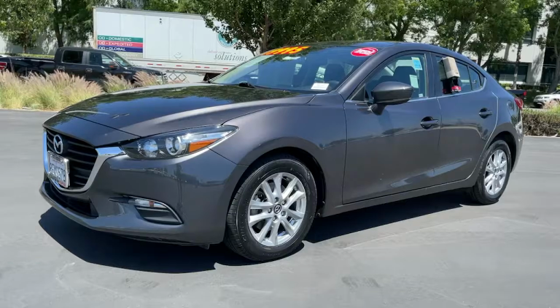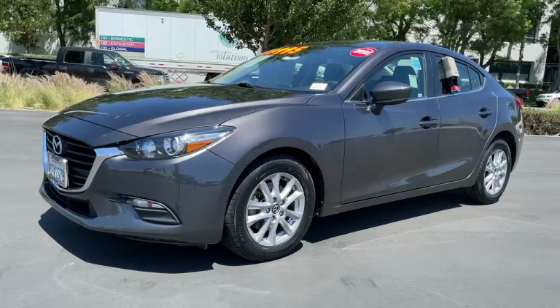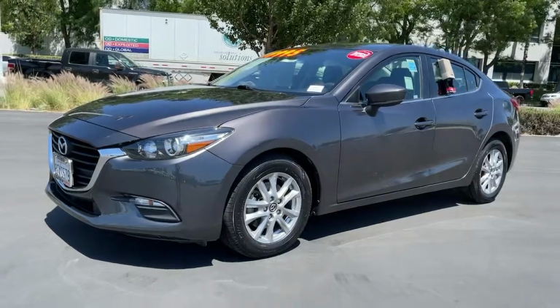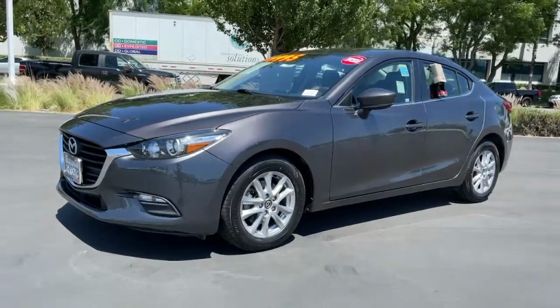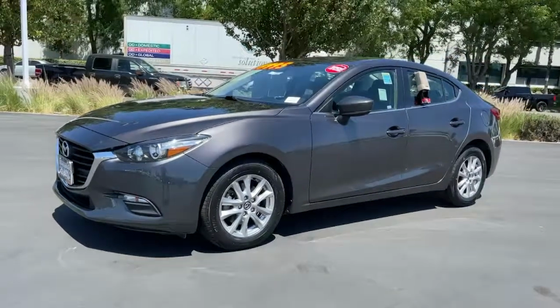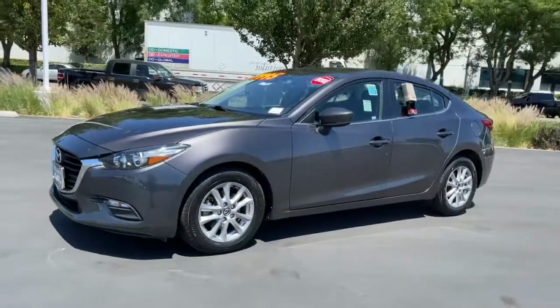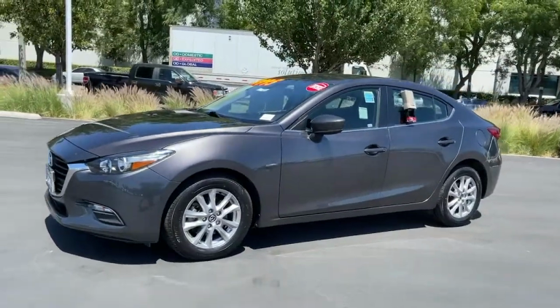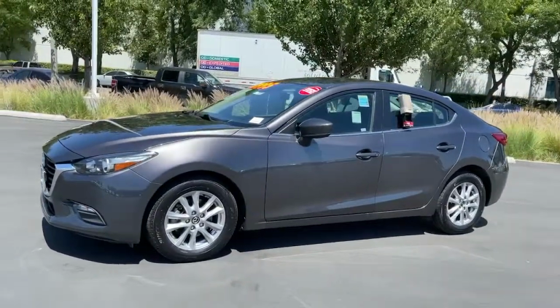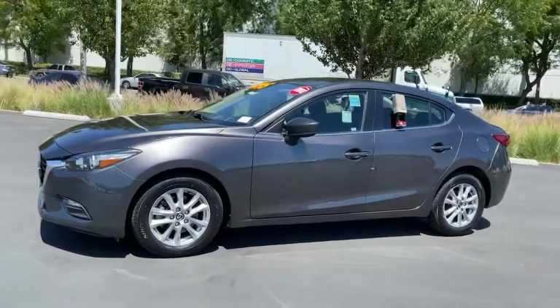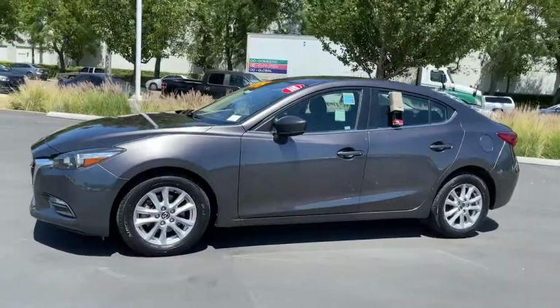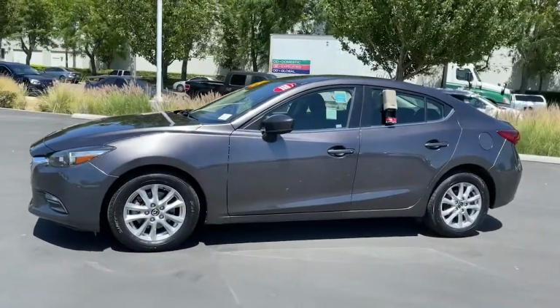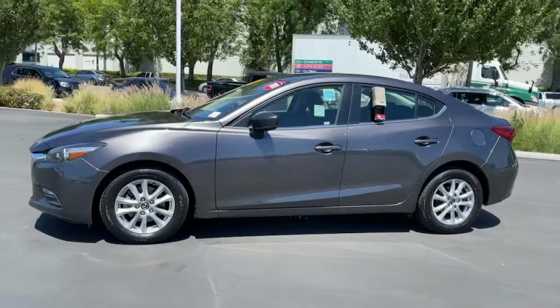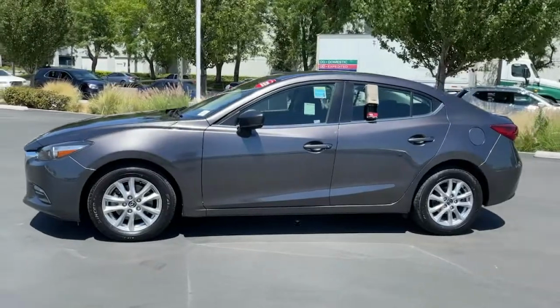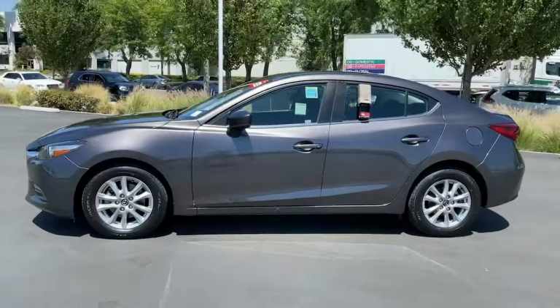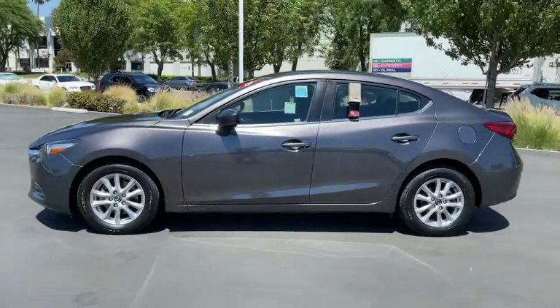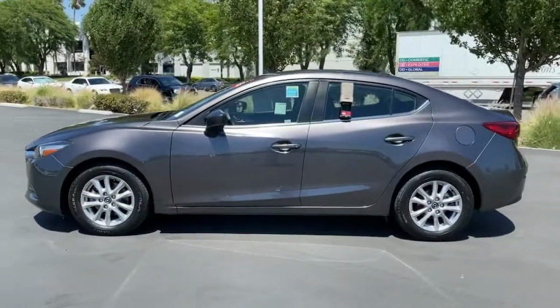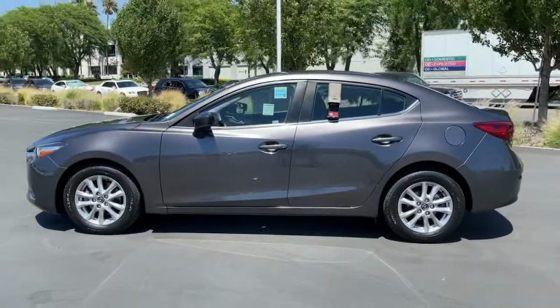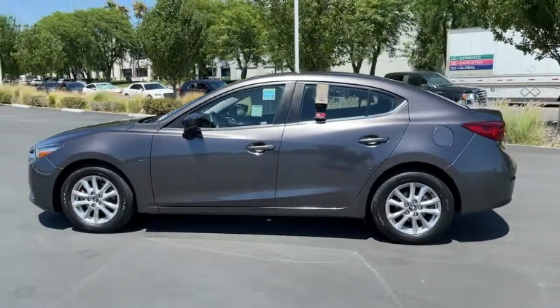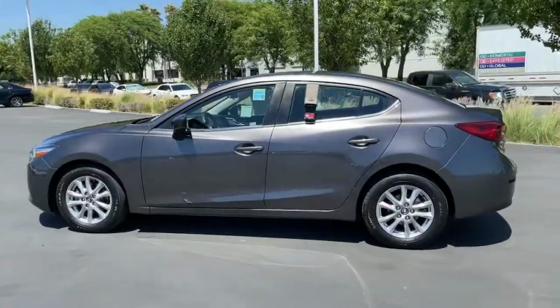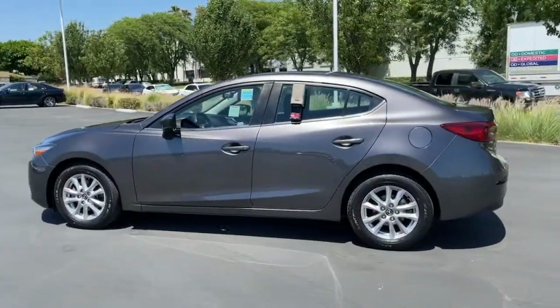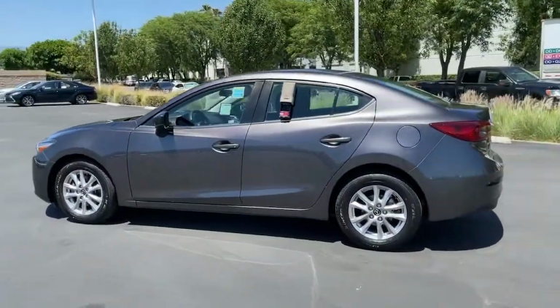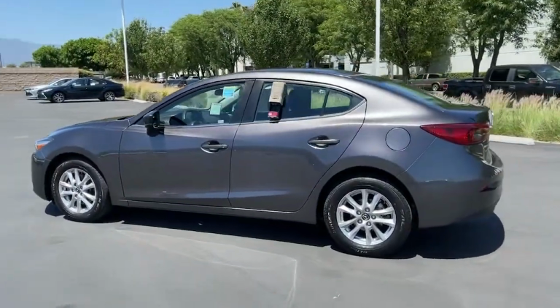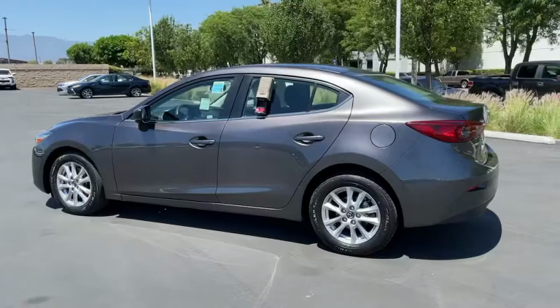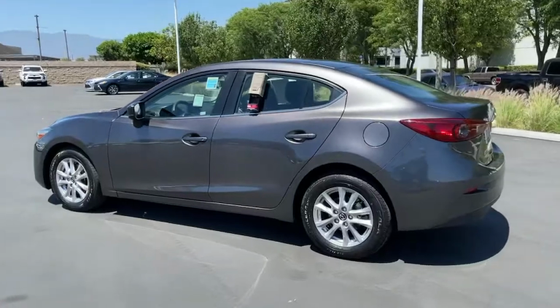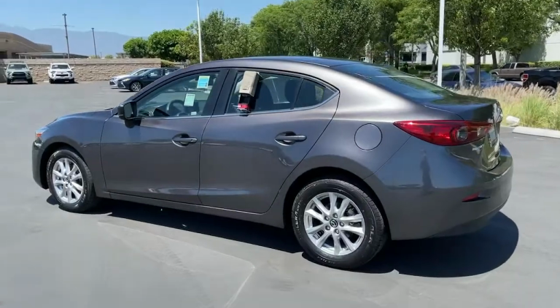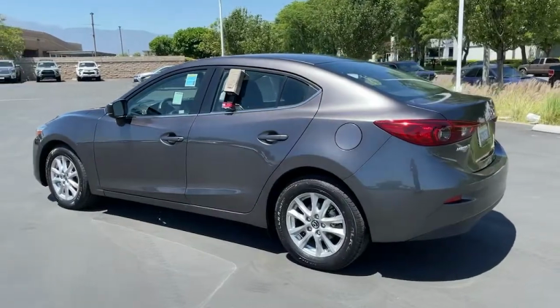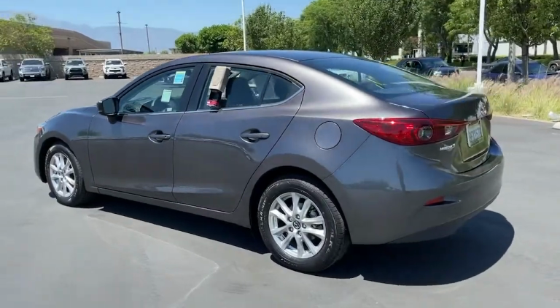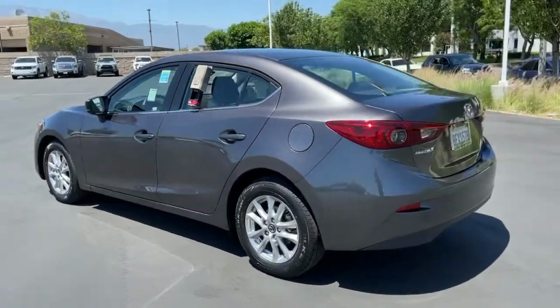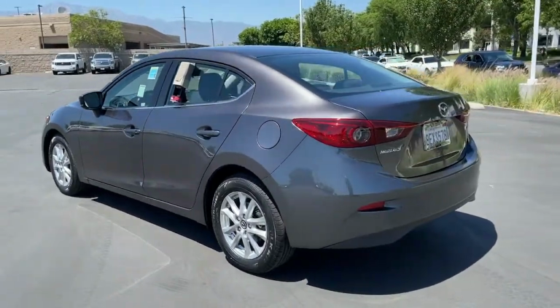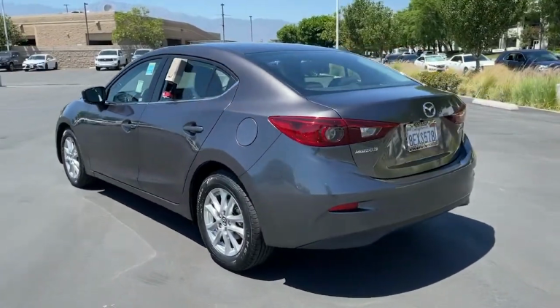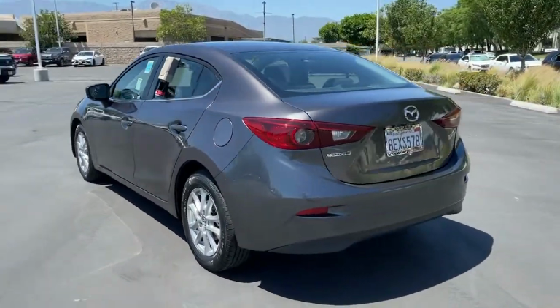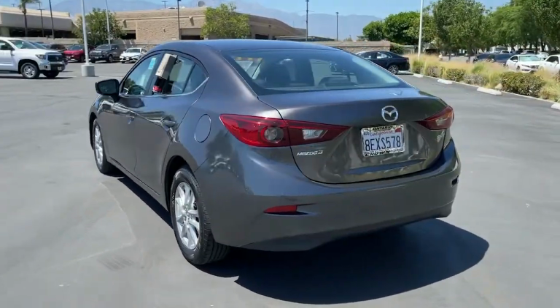Take a moment to check out the 2018 Mazda Mazda 3. This vehicle still has fewer than 35,000 miles on the clock, so it won't last long. Here's a 3 that's poised to put the fun back into your daily drive.